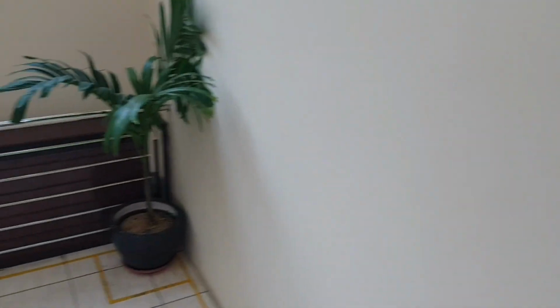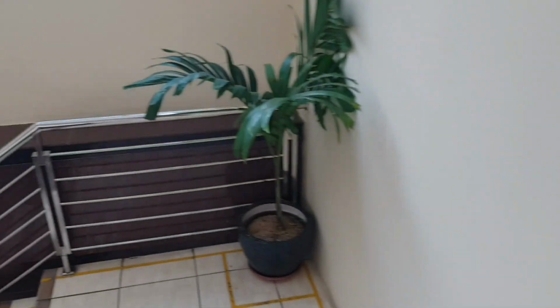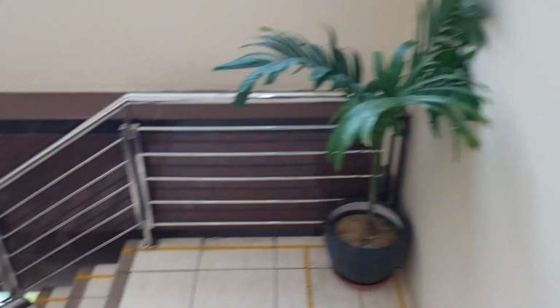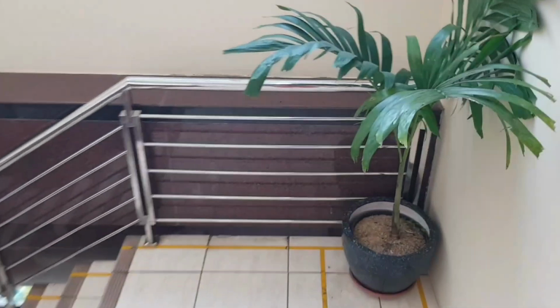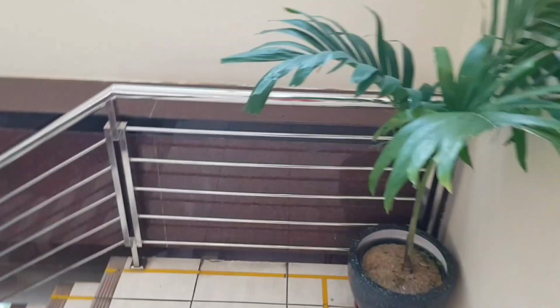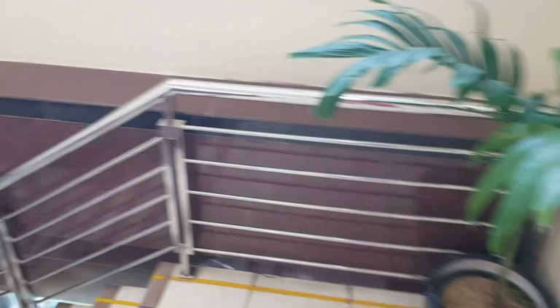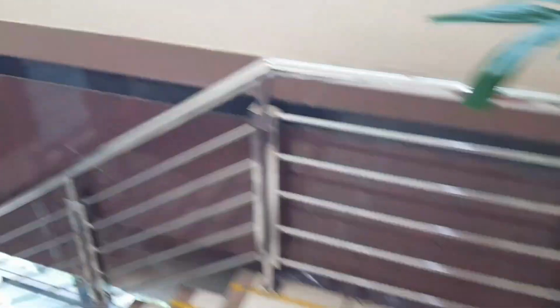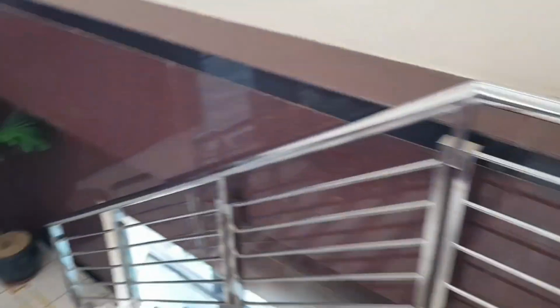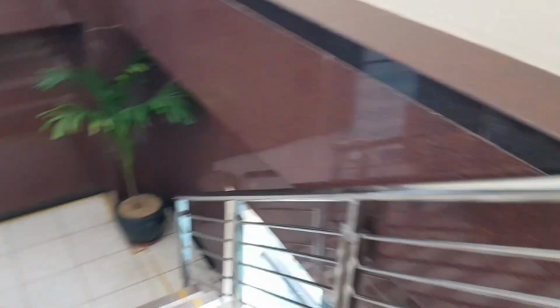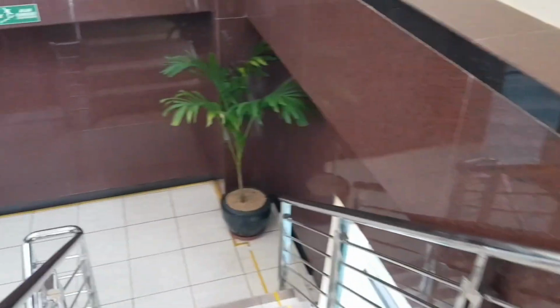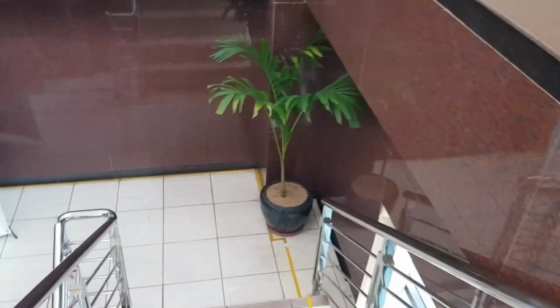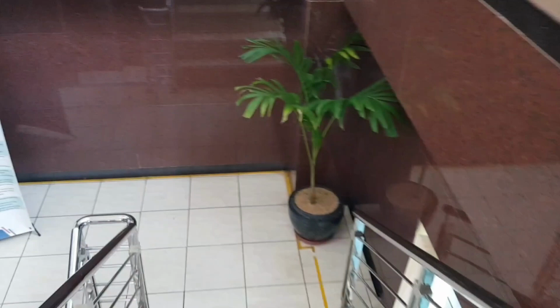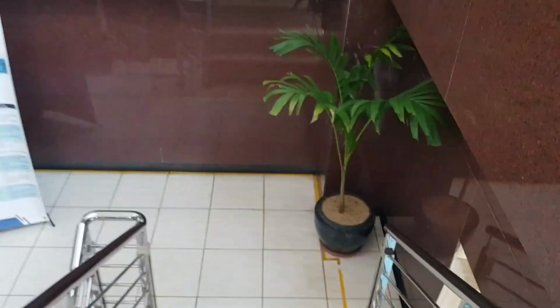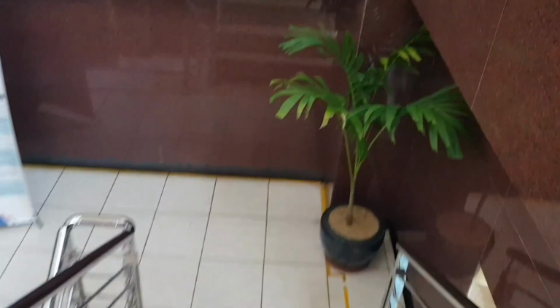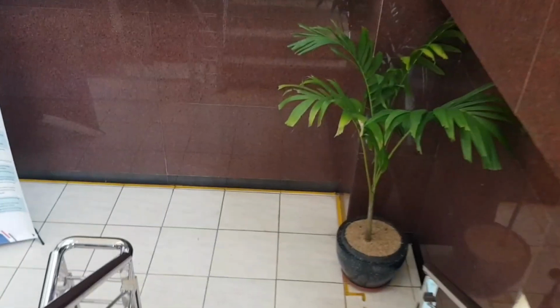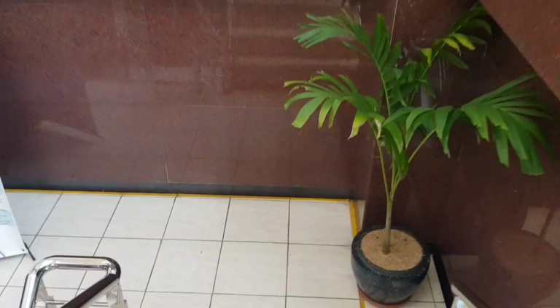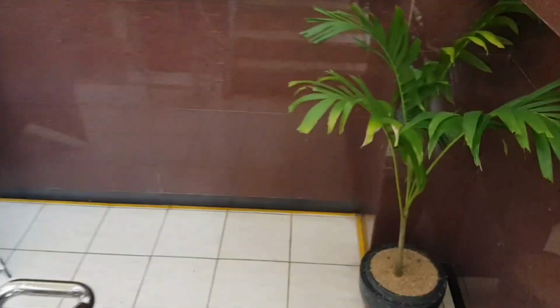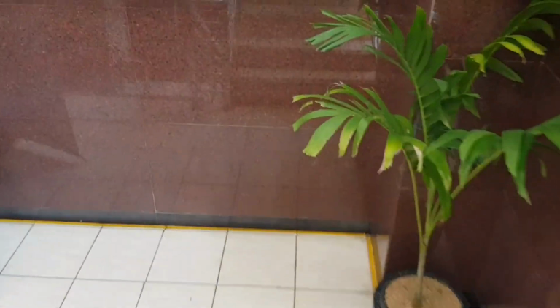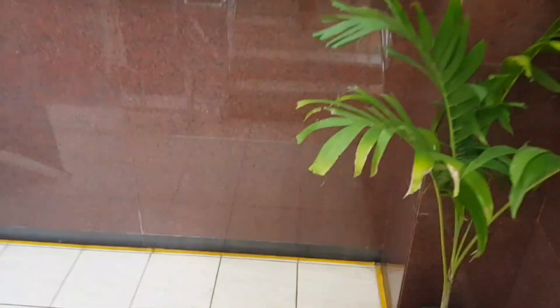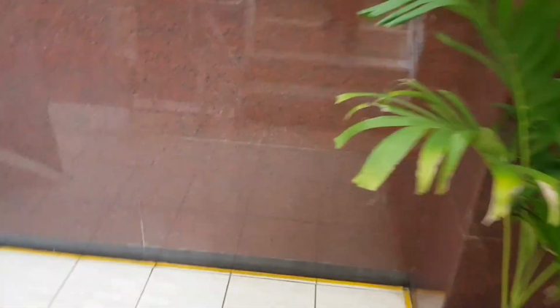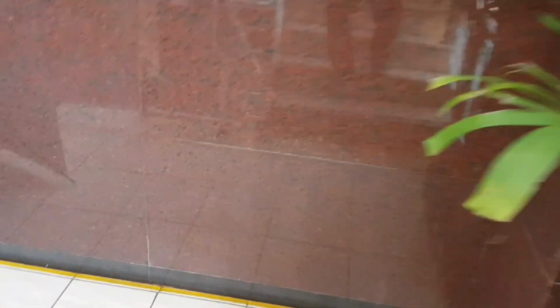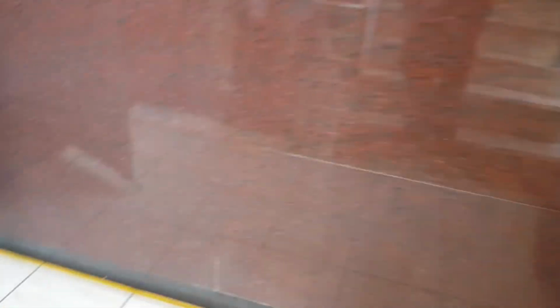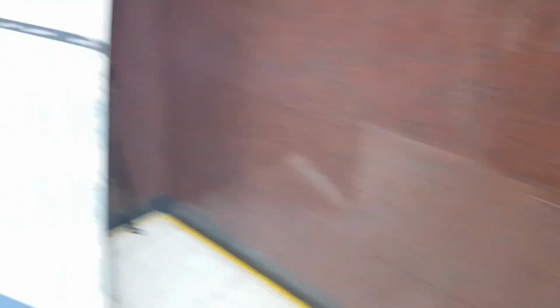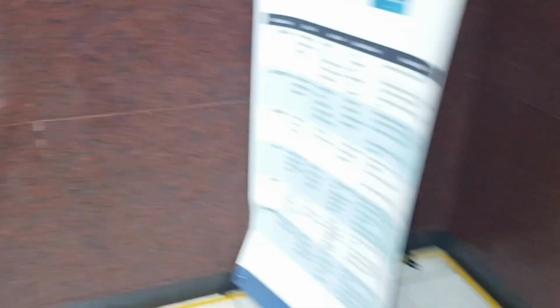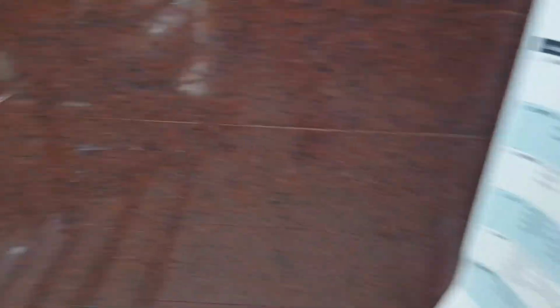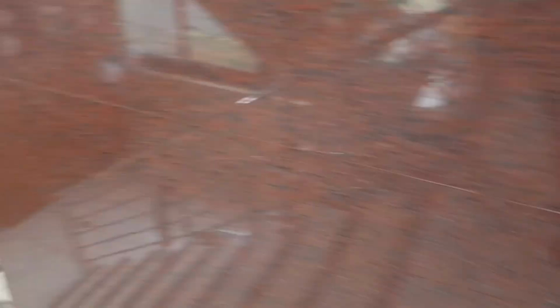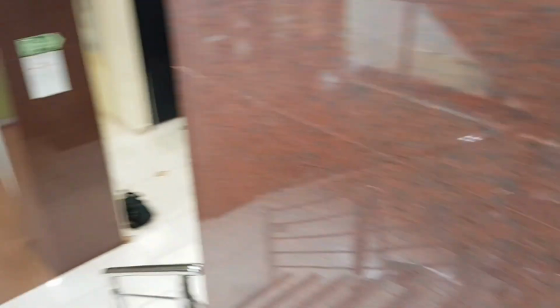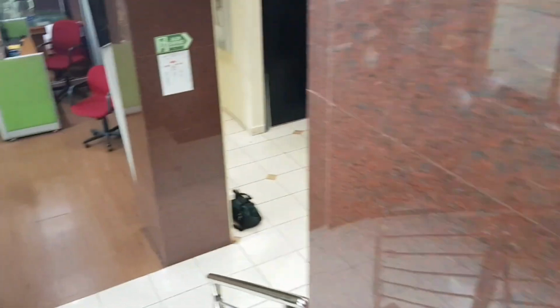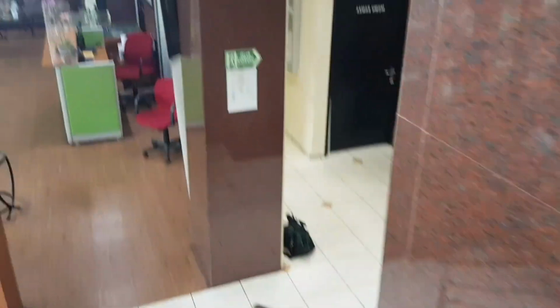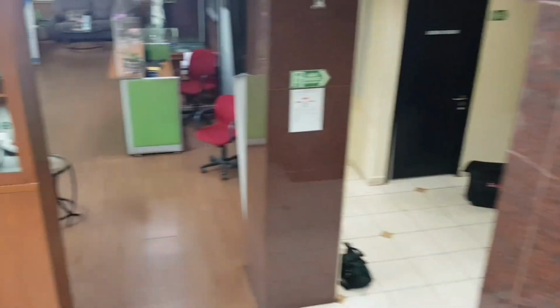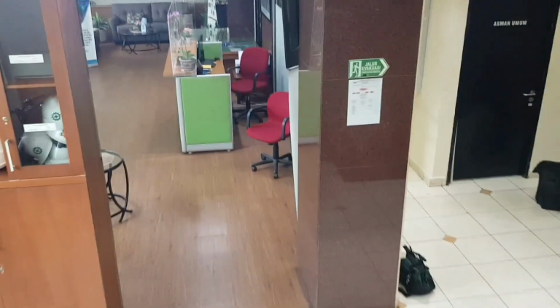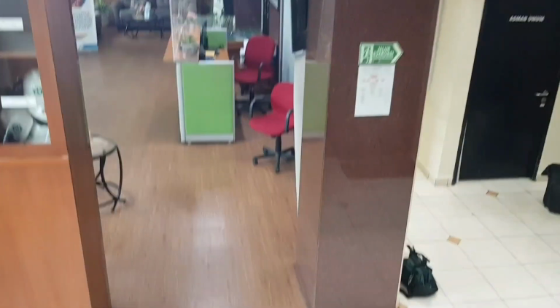Okay guys, Alhamdulillah untuk pengetesan smoke detector berjalan dengan lancar. Setelah ini kita lanjut ke pengetesan manual call point.